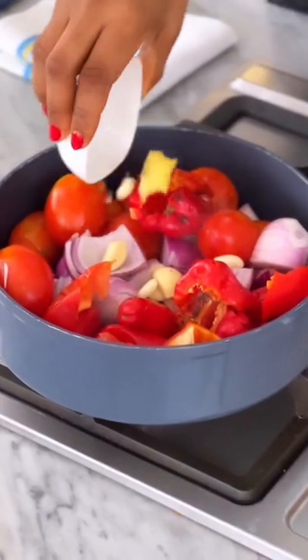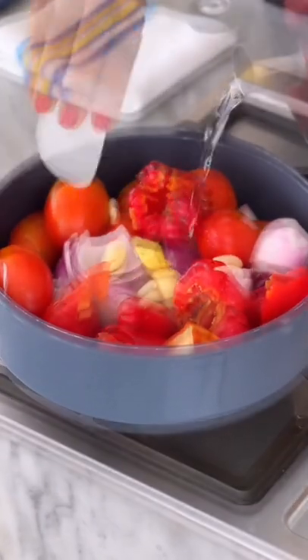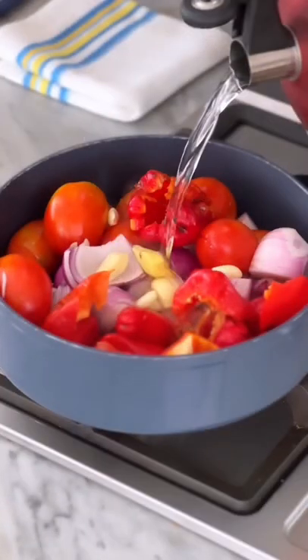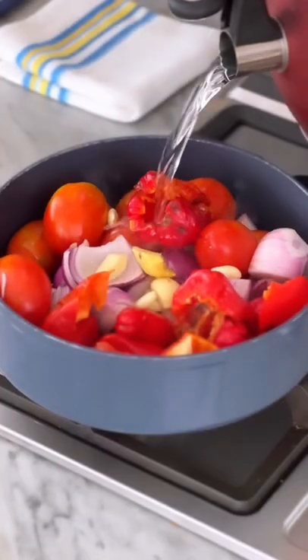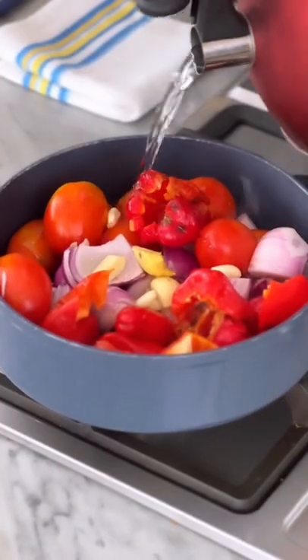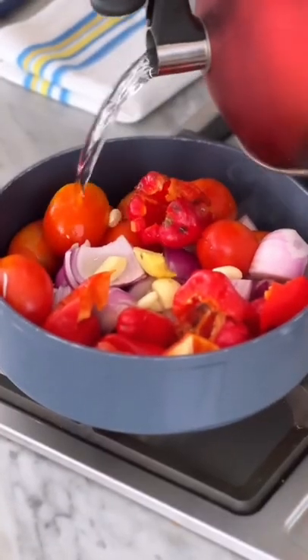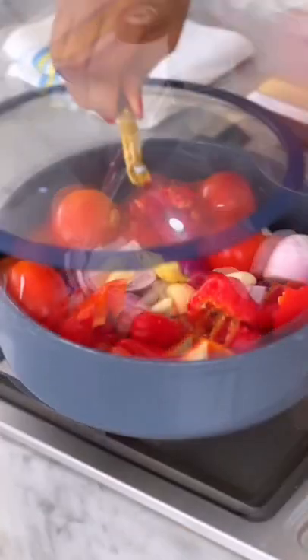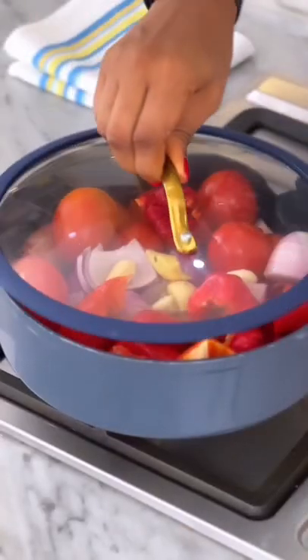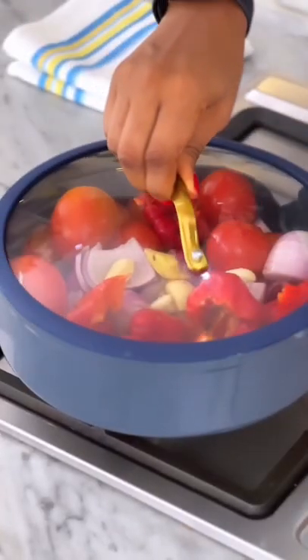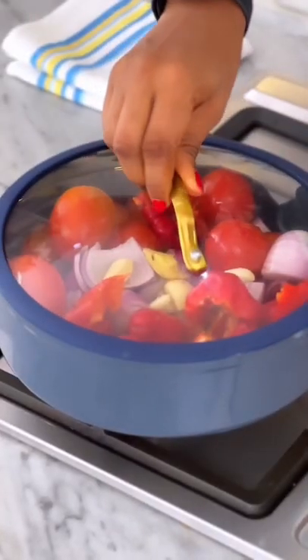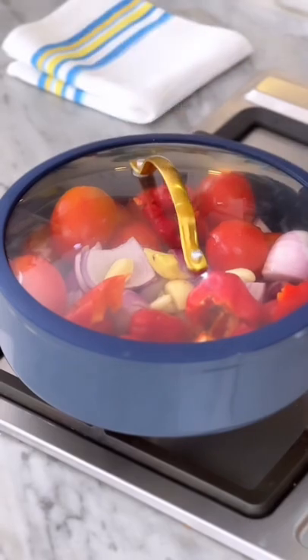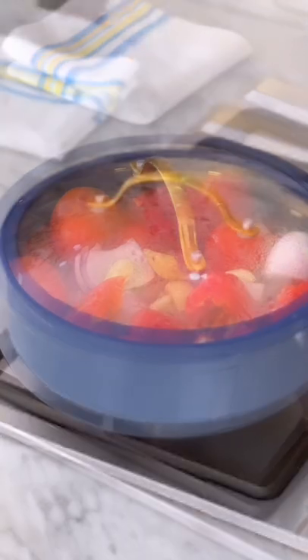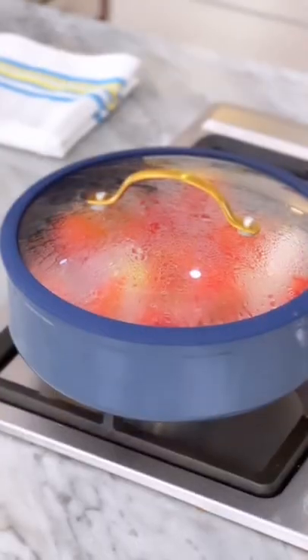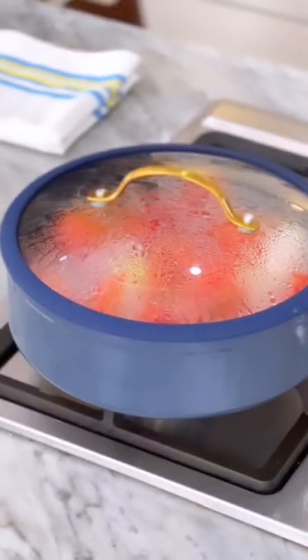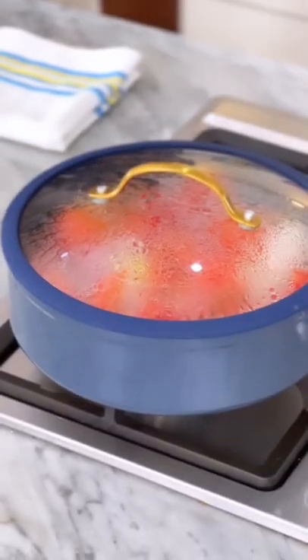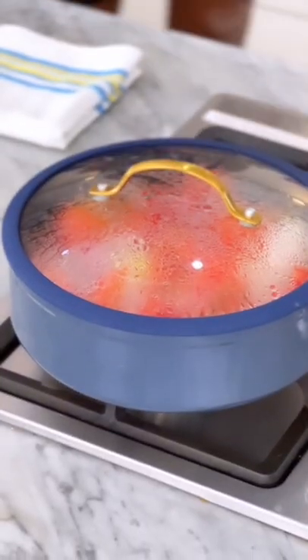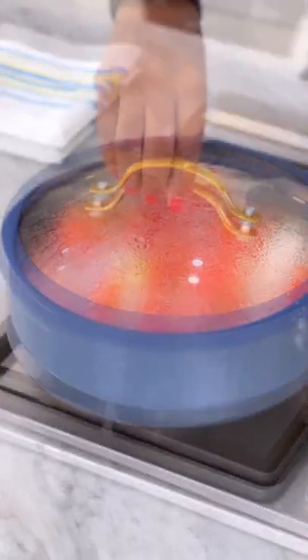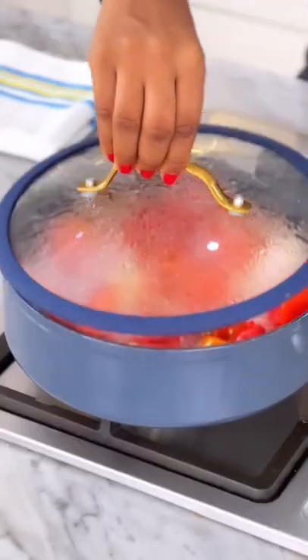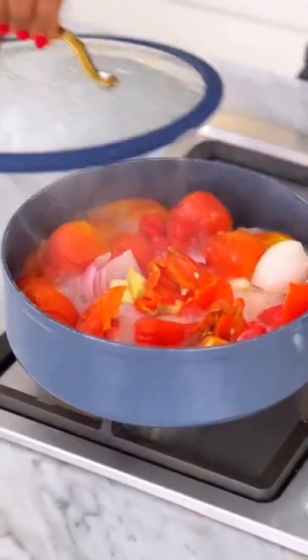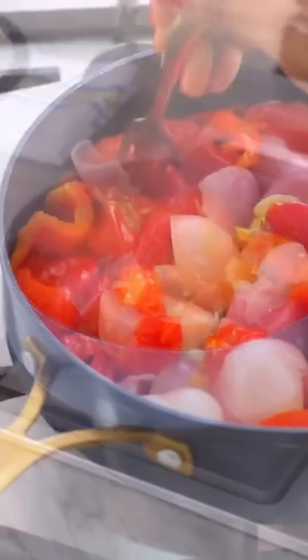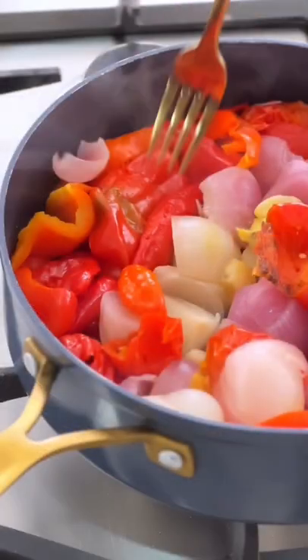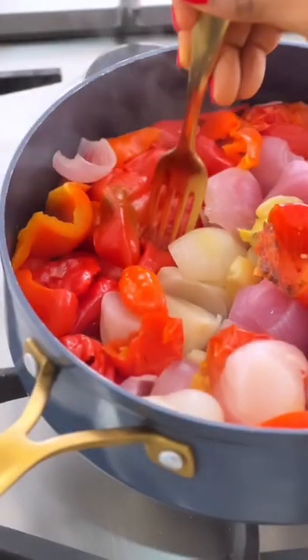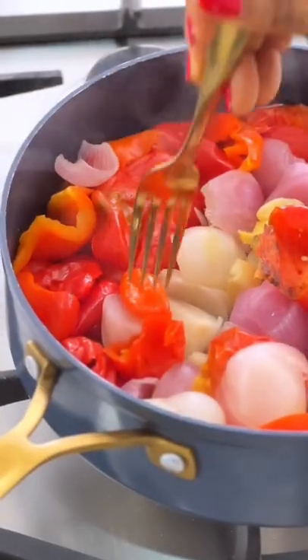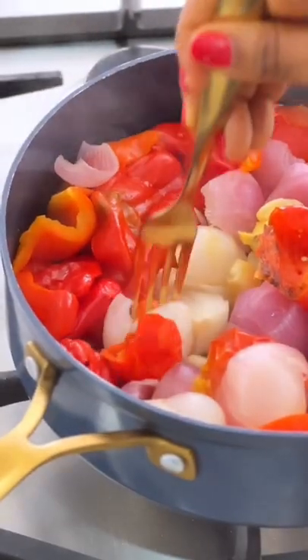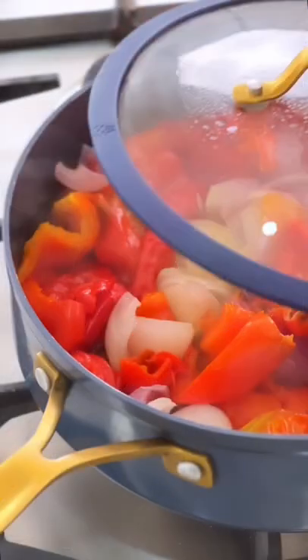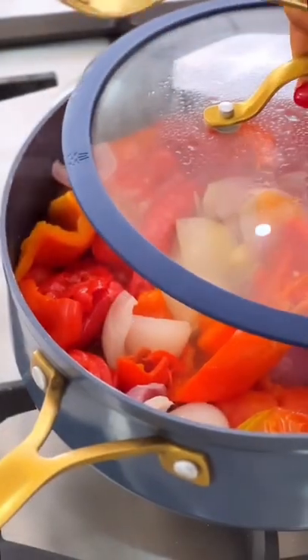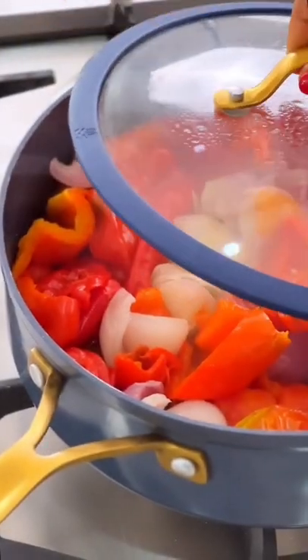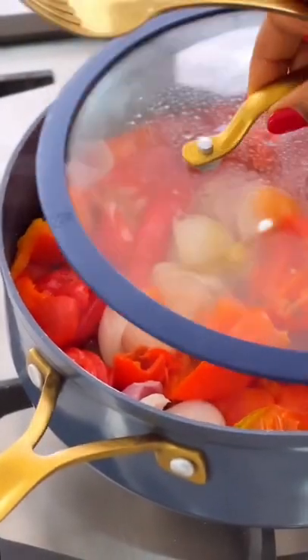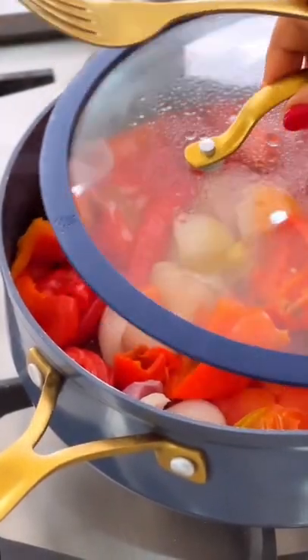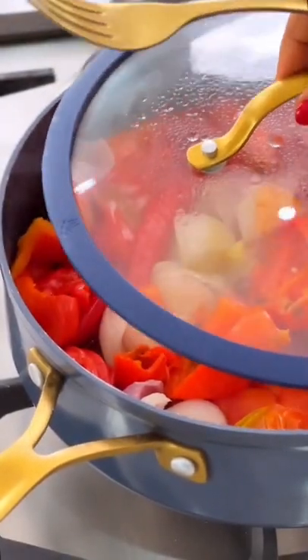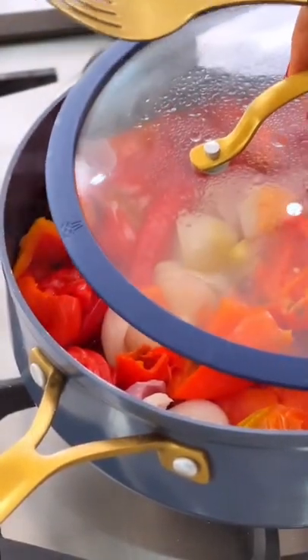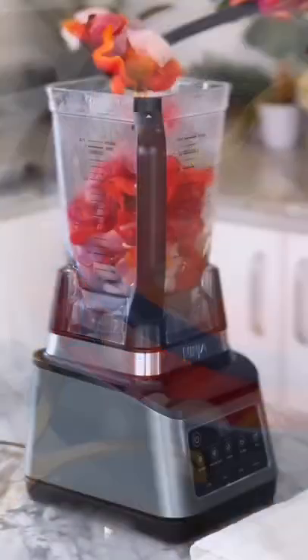Pour in some water, cover up the pot, and leave this to simmer gently for about five to eight minutes. When it's fork tender, take it off the heat and allow it to cool down completely.